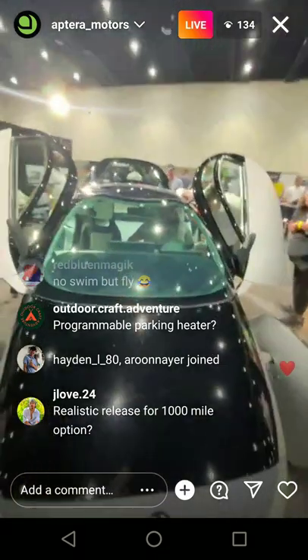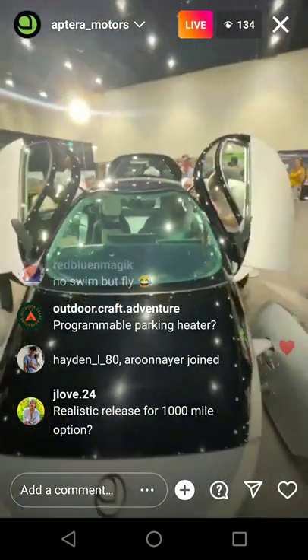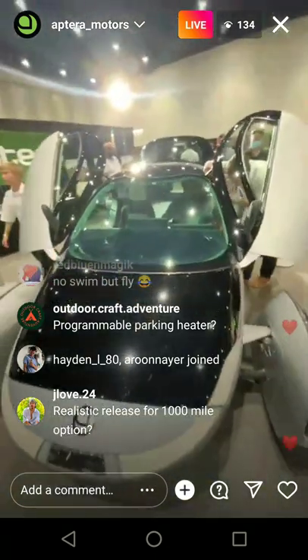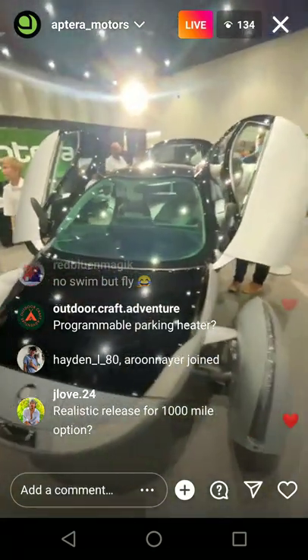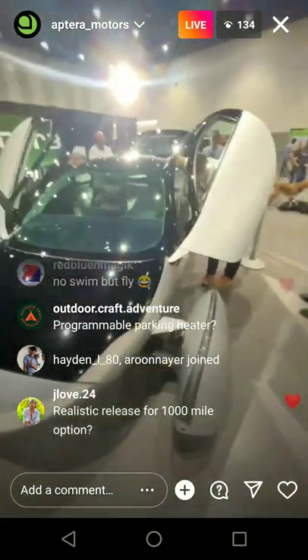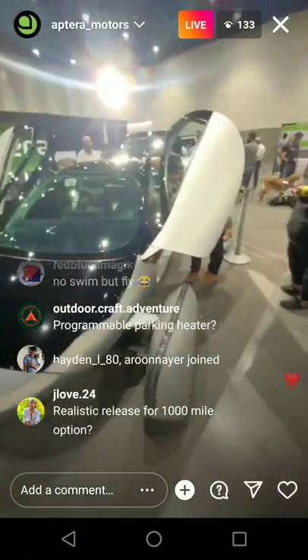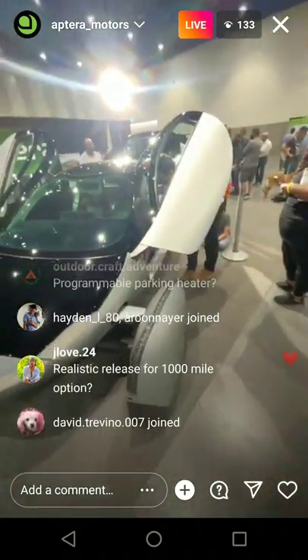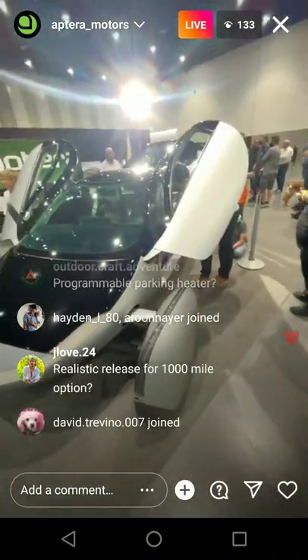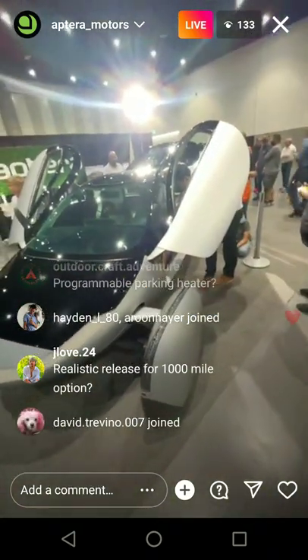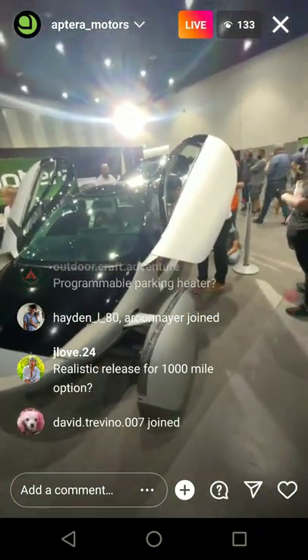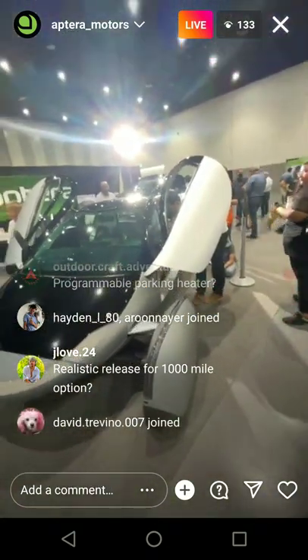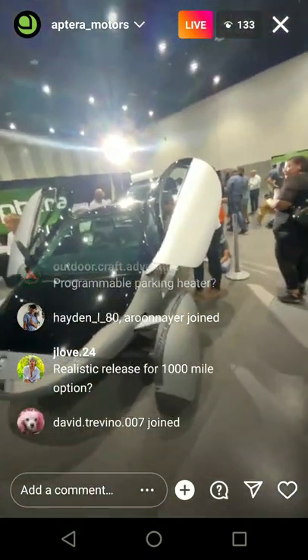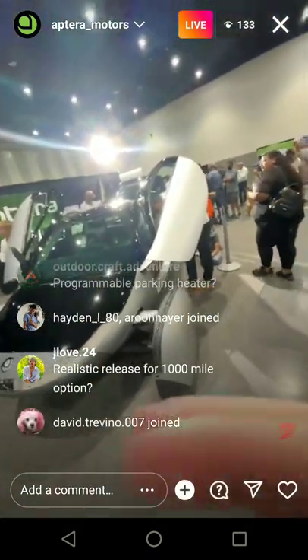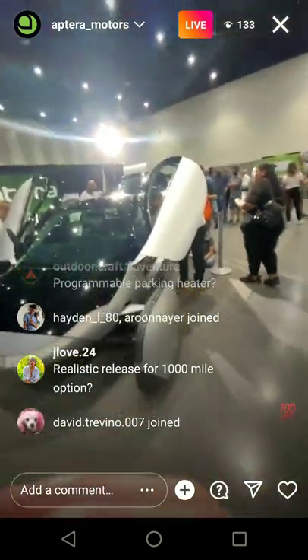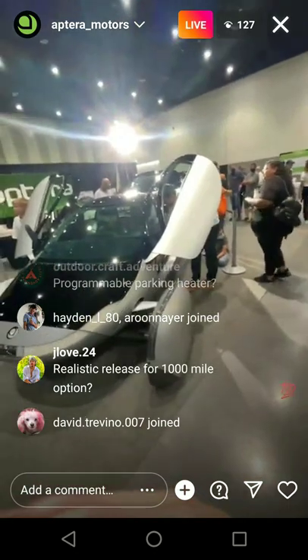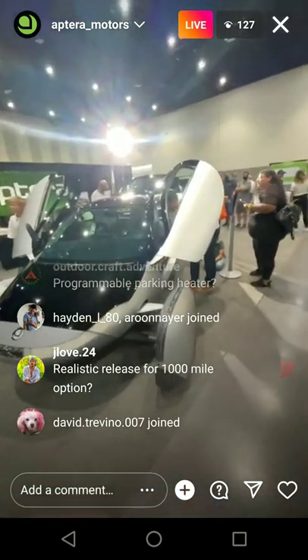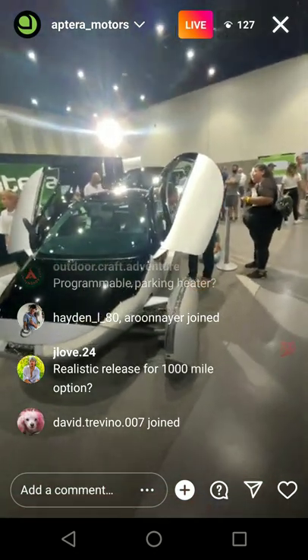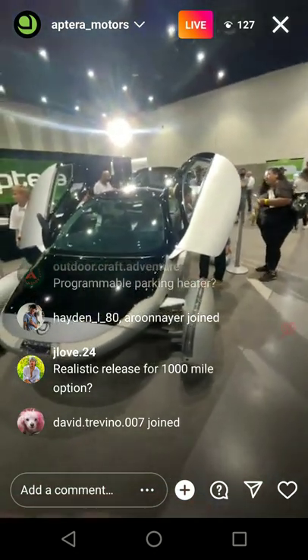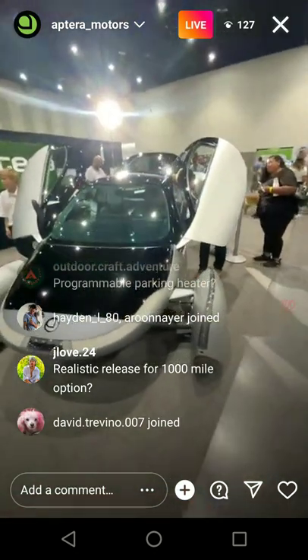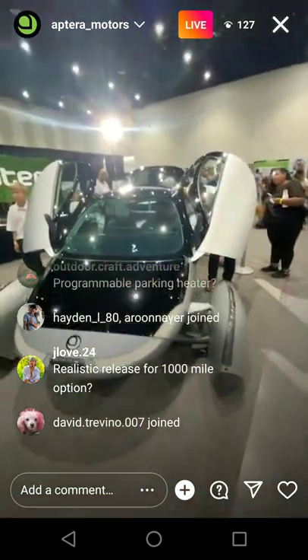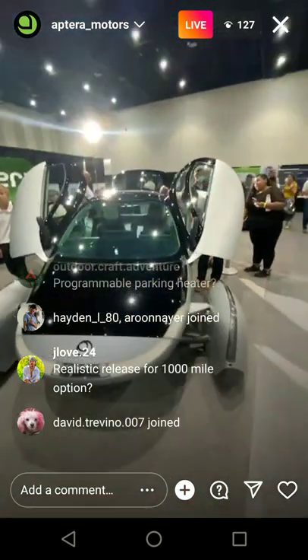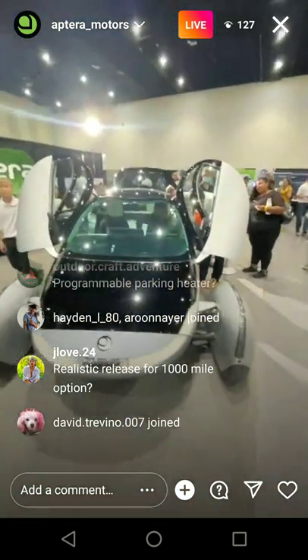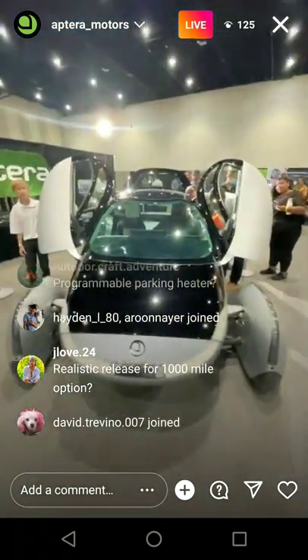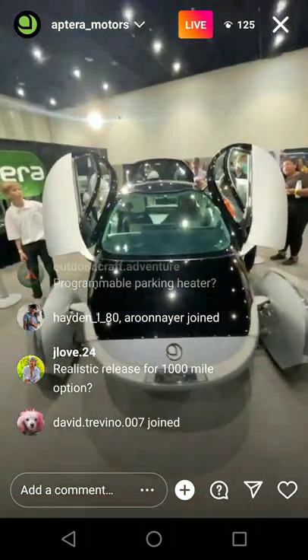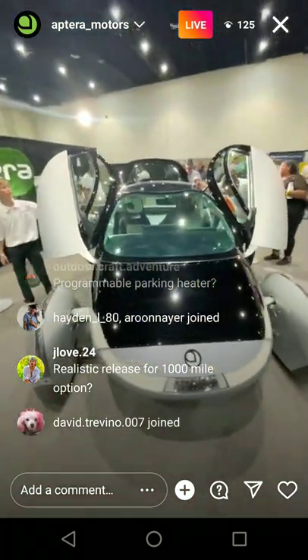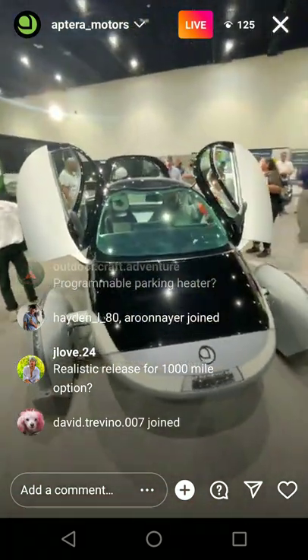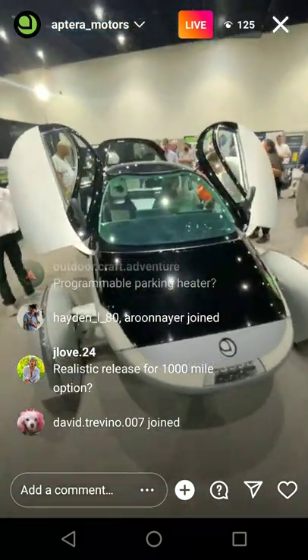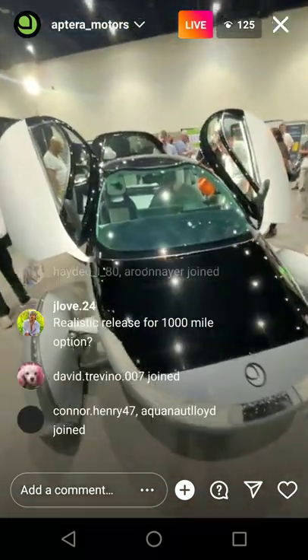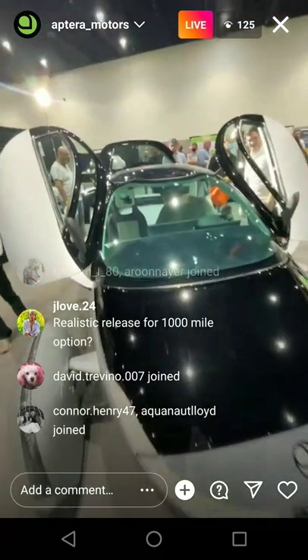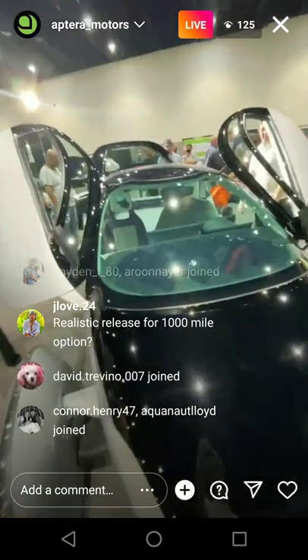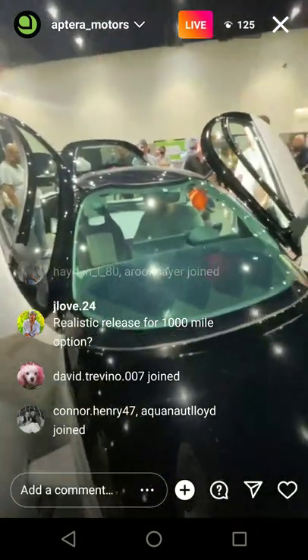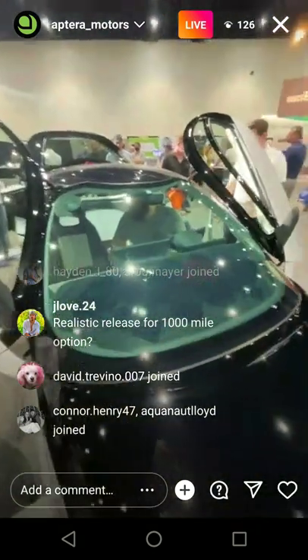The plan is to have fast charging — level three charging. It's going to be awesome in Arizona with so much sun. We're considering some sunroof options, yes — definitely after launch.